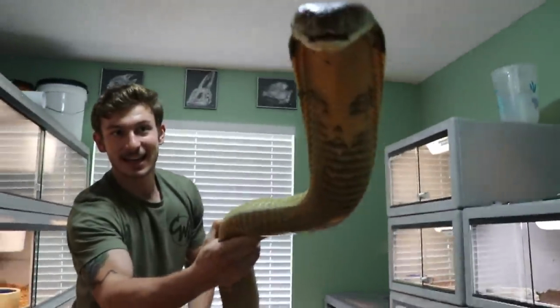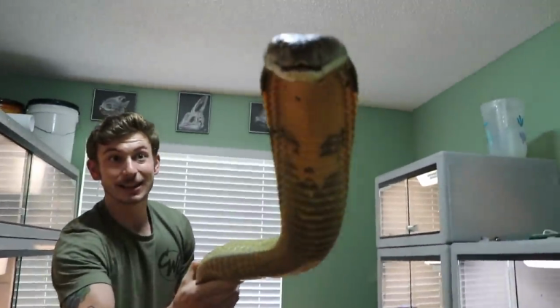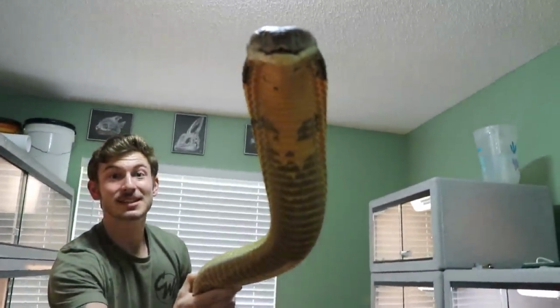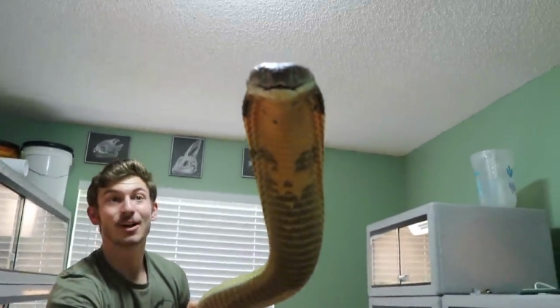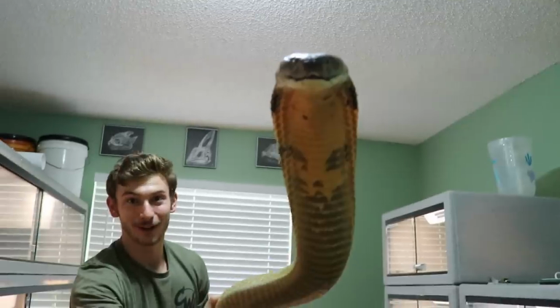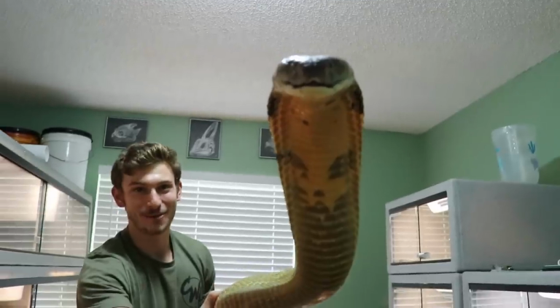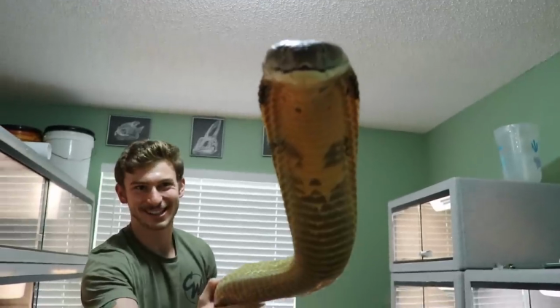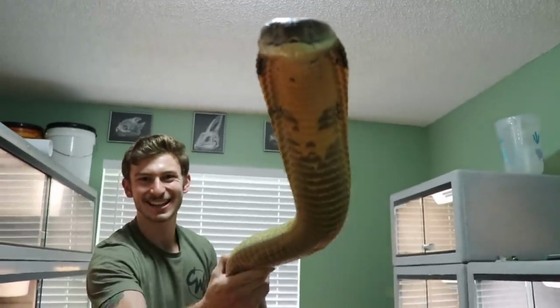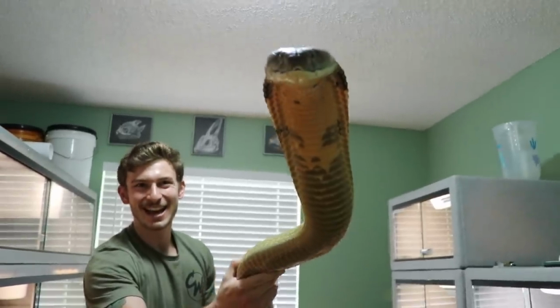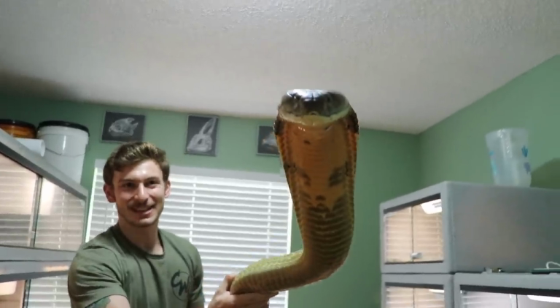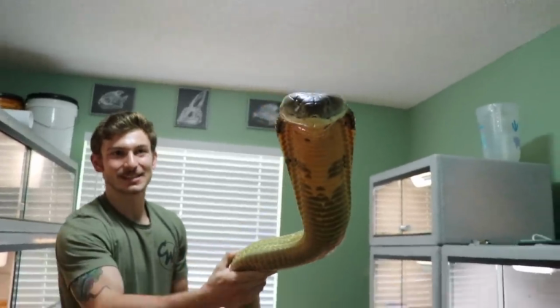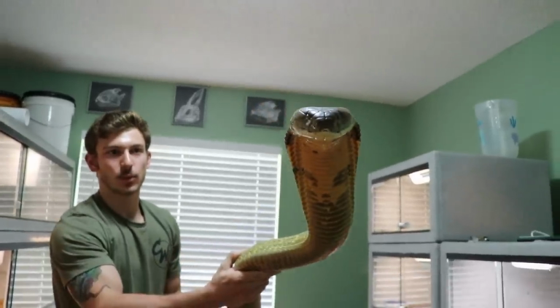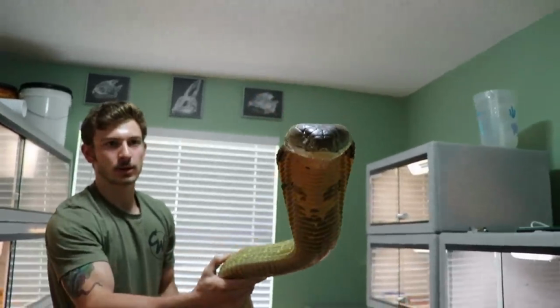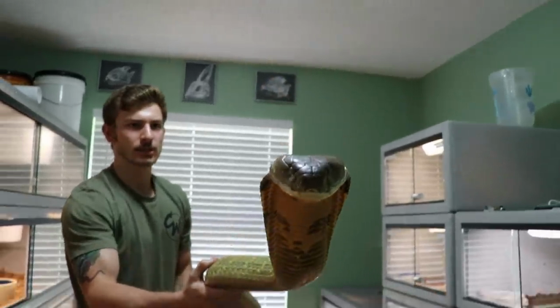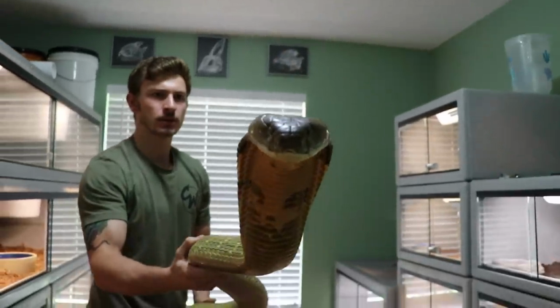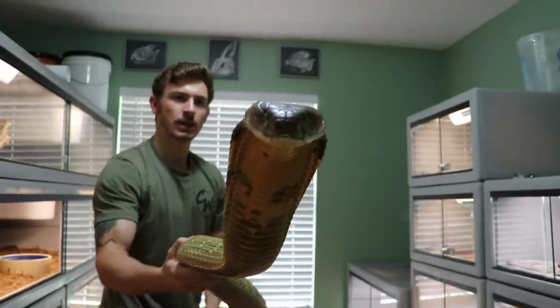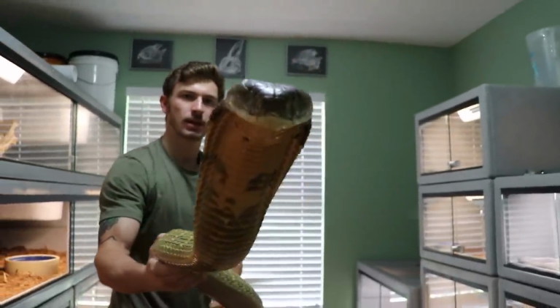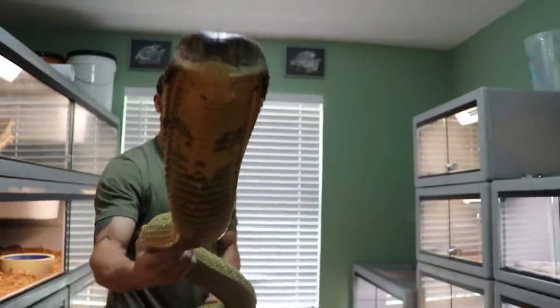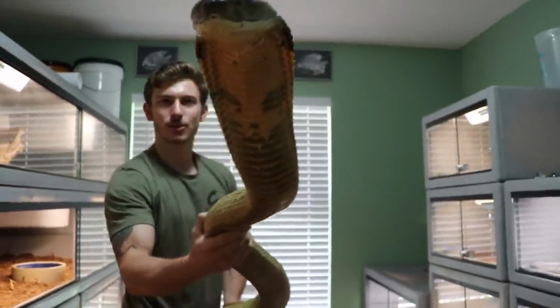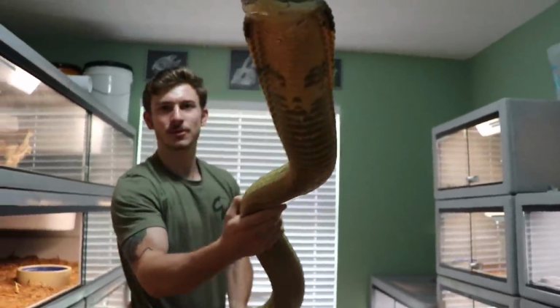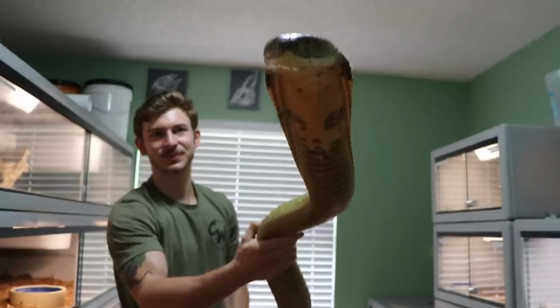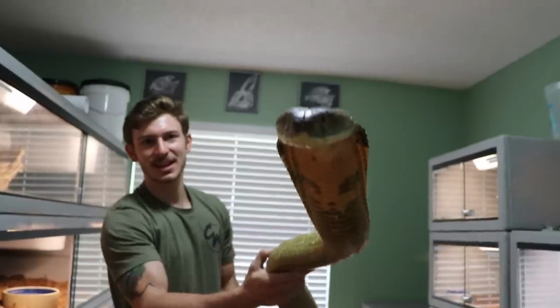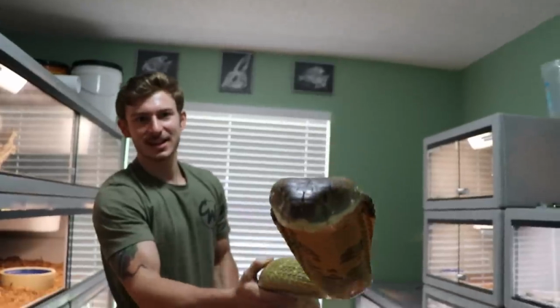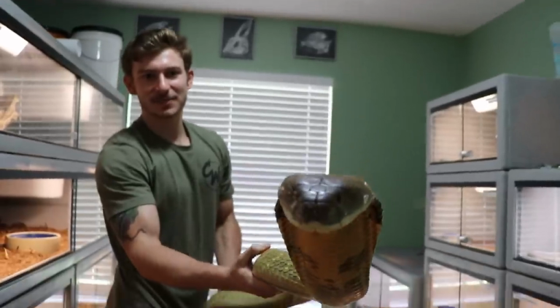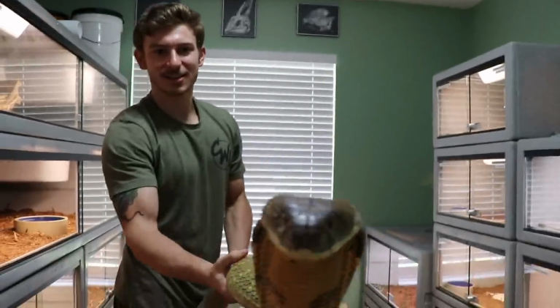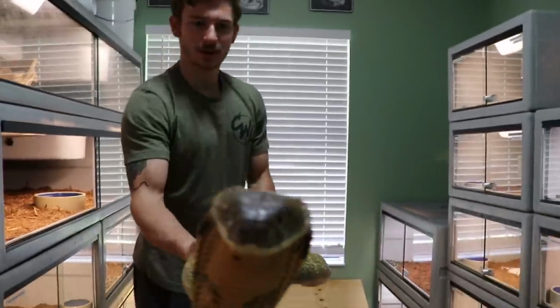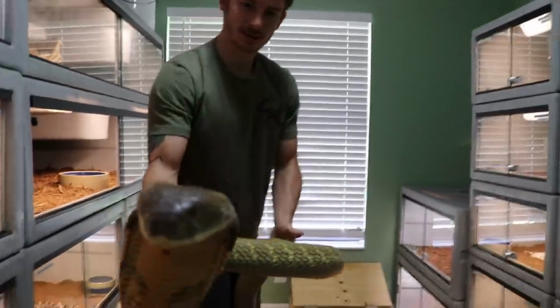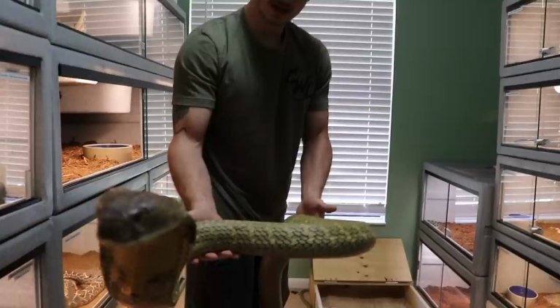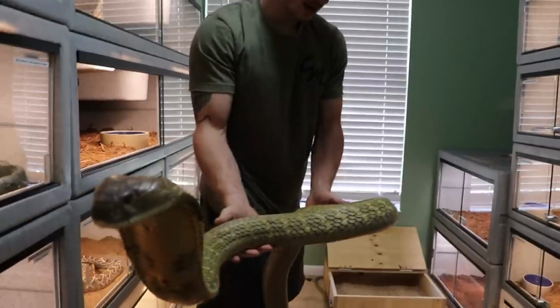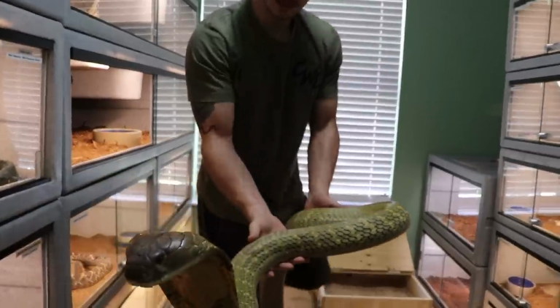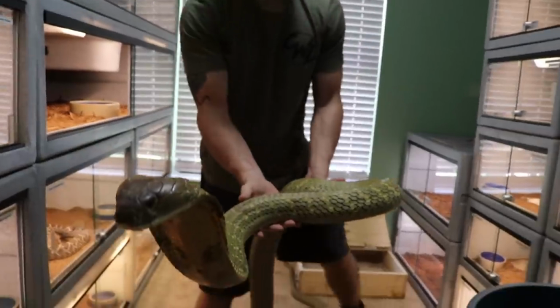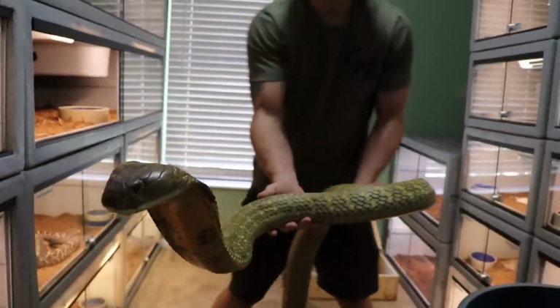He loves Will so much. I'm kidding — he does not like Will at all. He hates Will. Look at that, that is so cool. Kevin, the King Cobra. I love this animal so much.